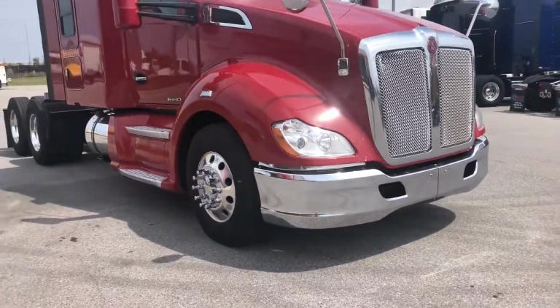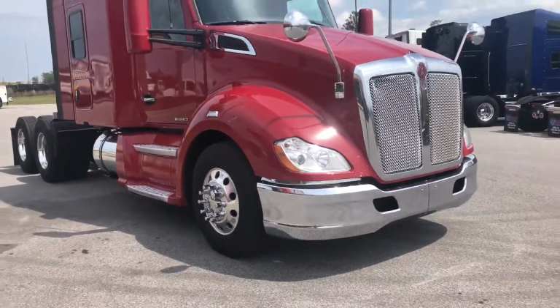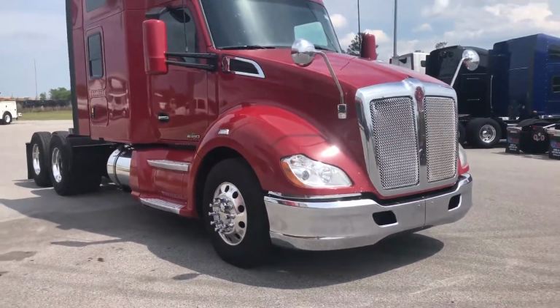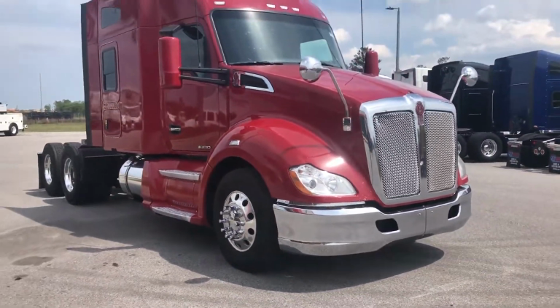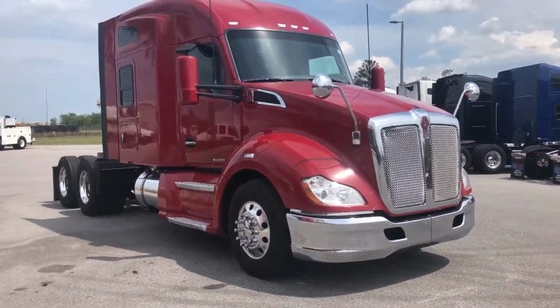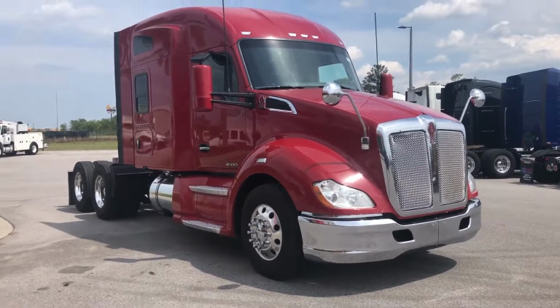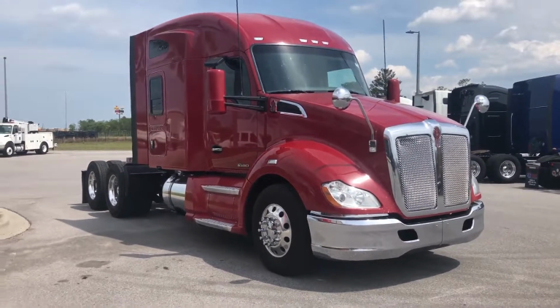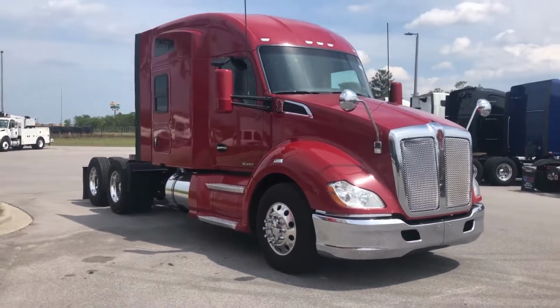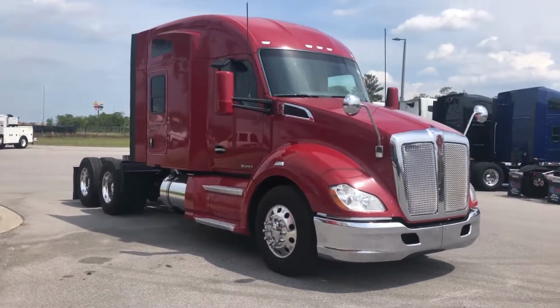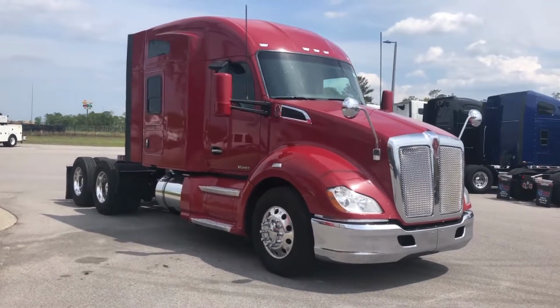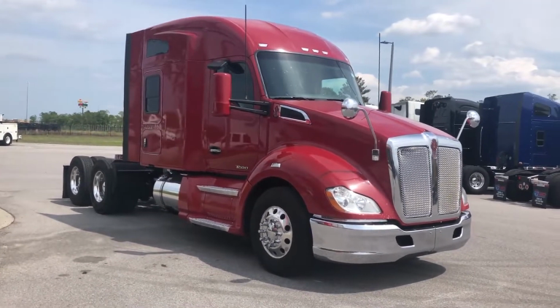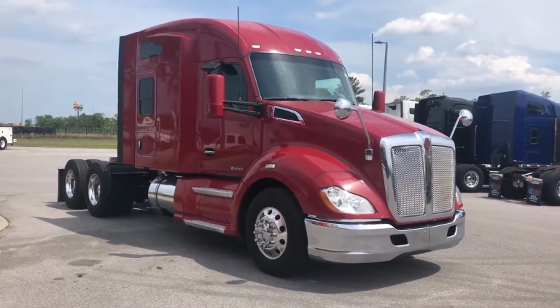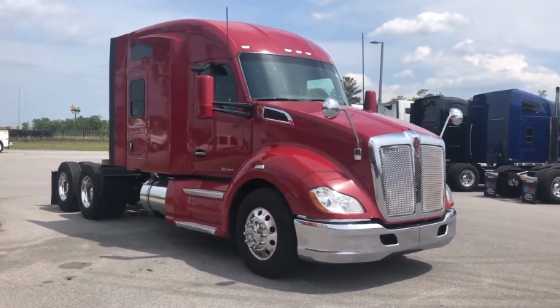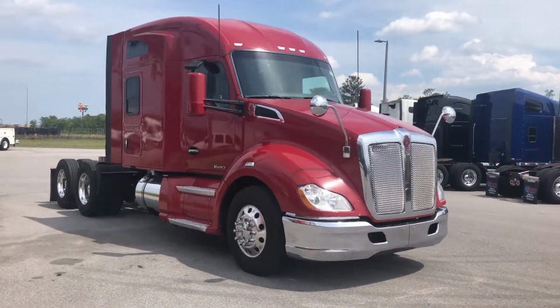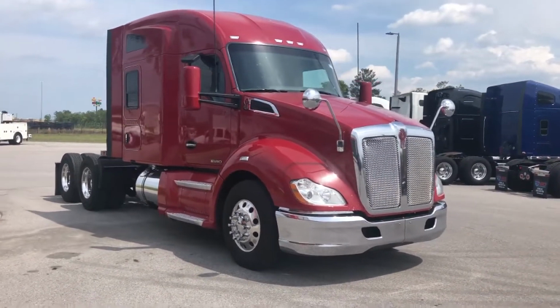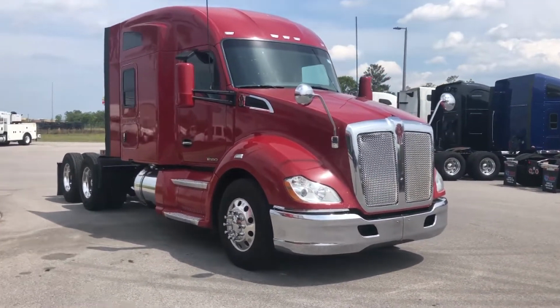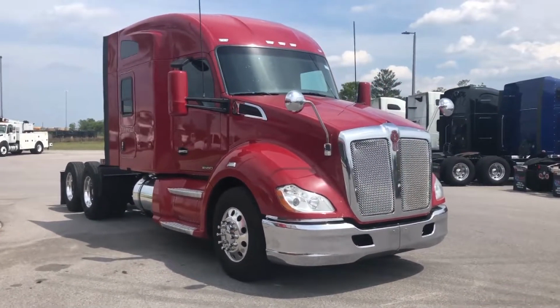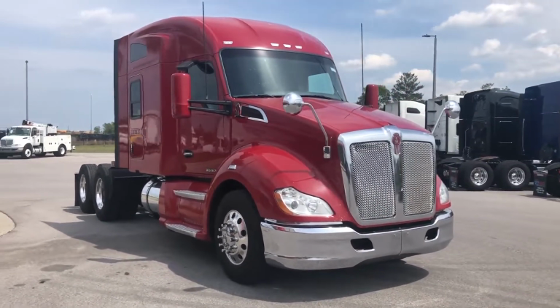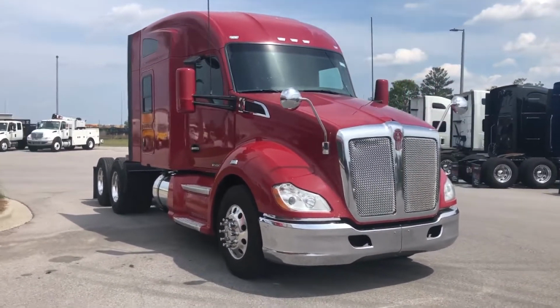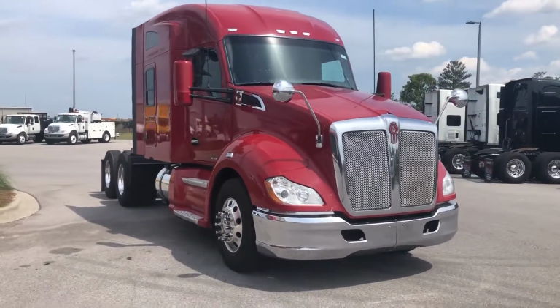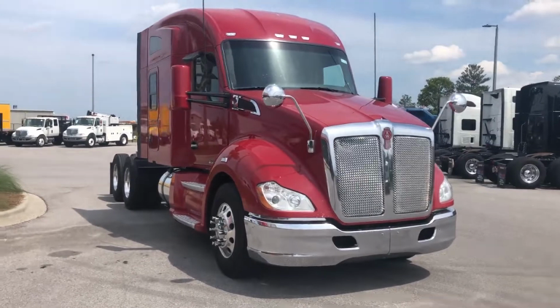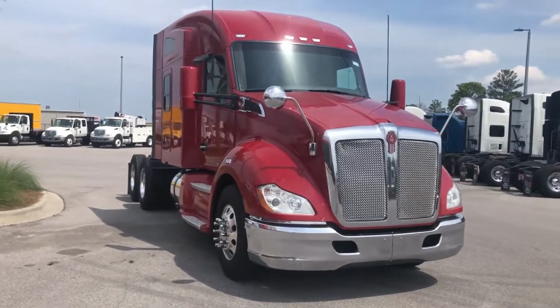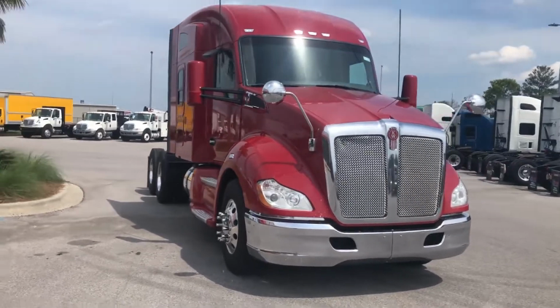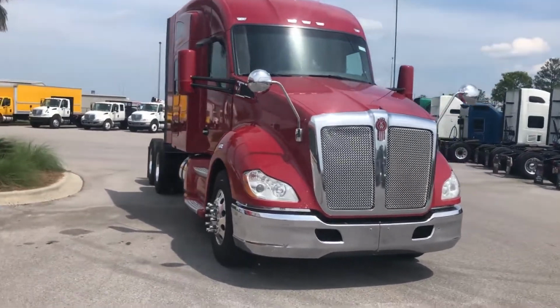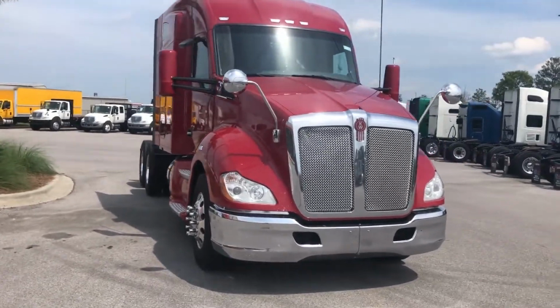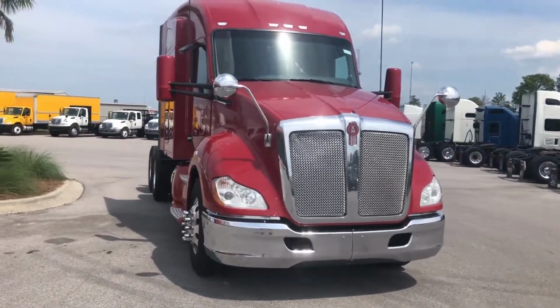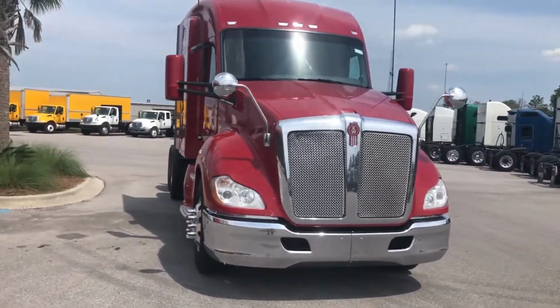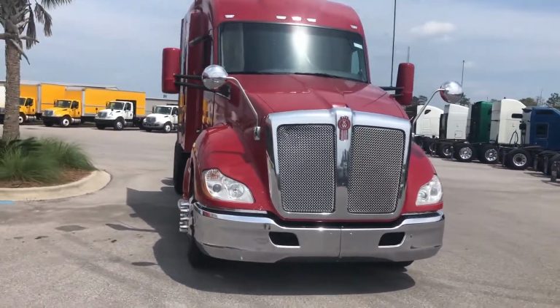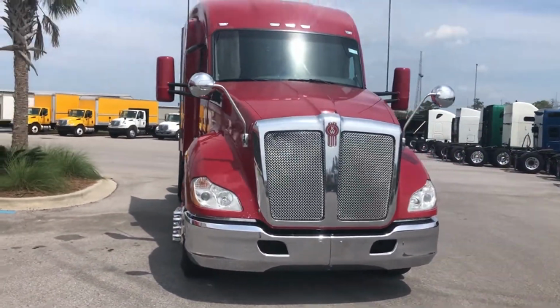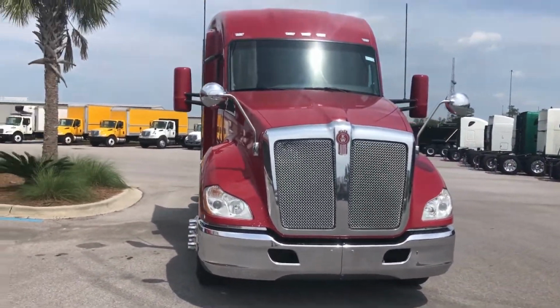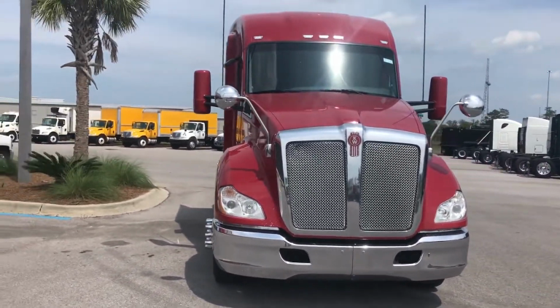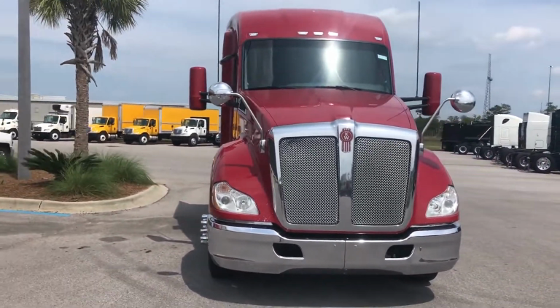For more info on this truck, please call 850-951-0273, and be sure to visit our website at i20trucks.com.